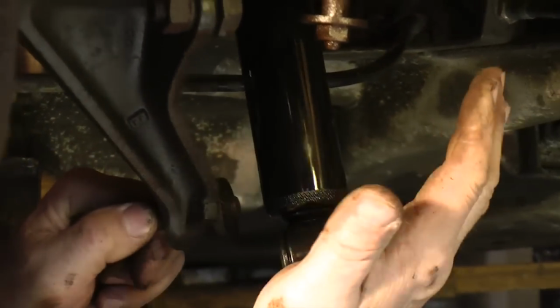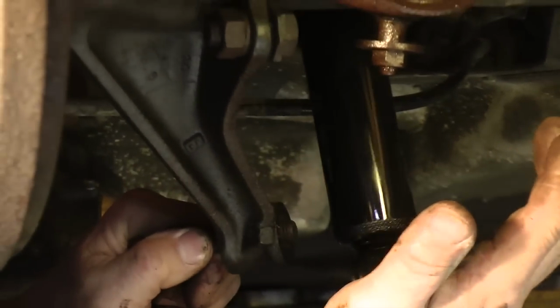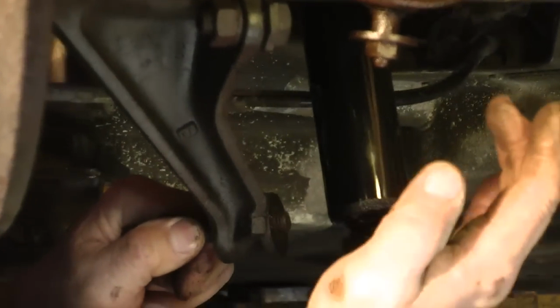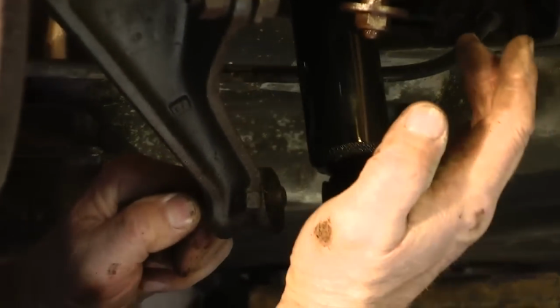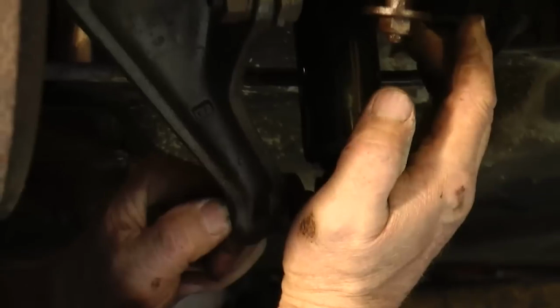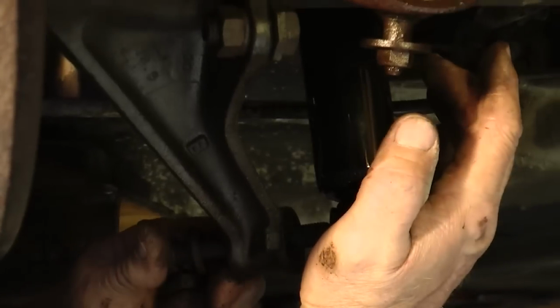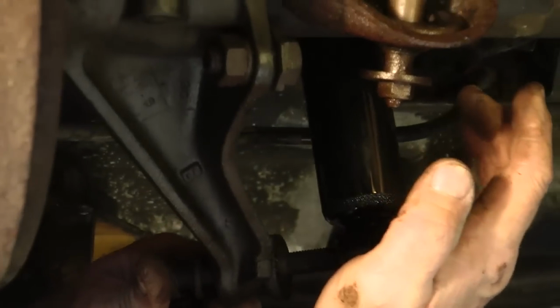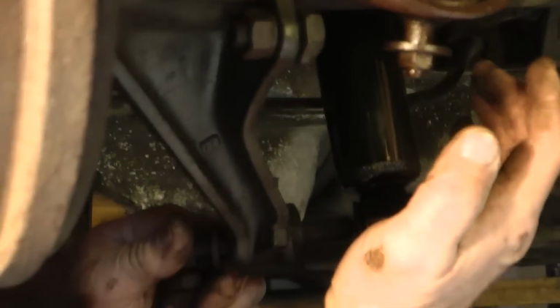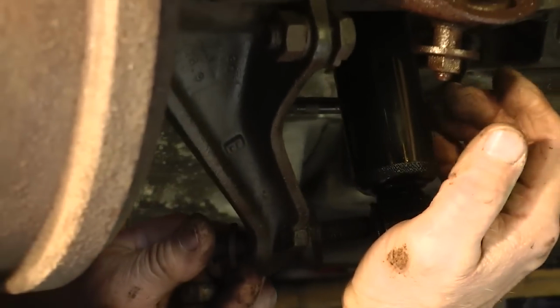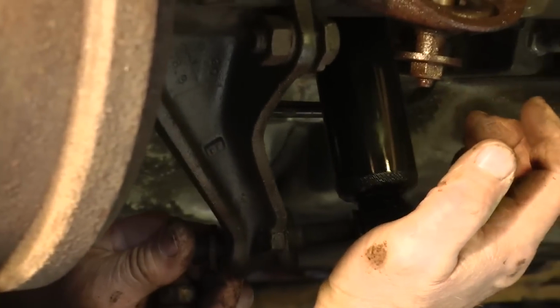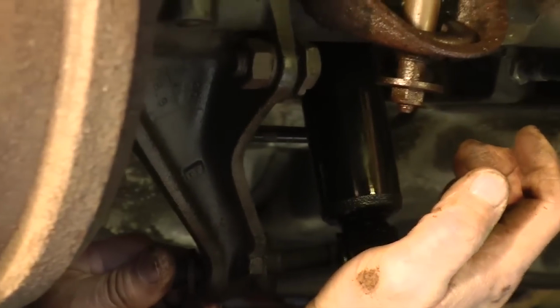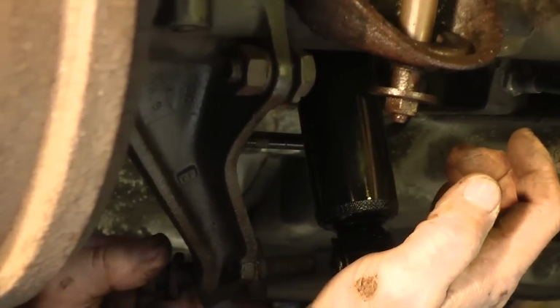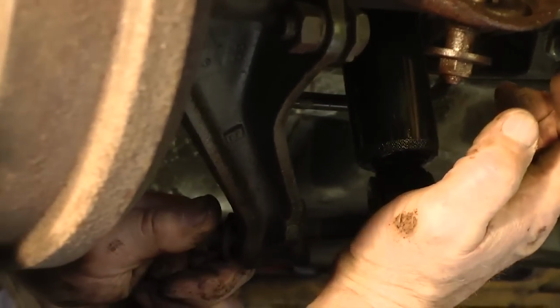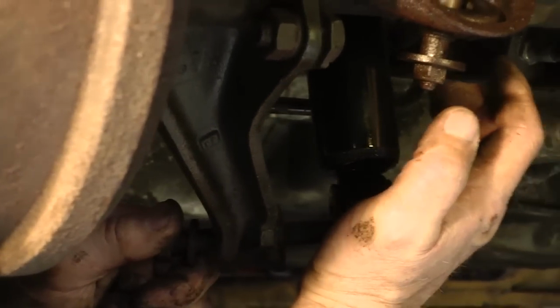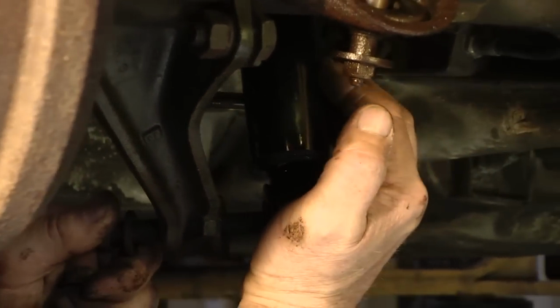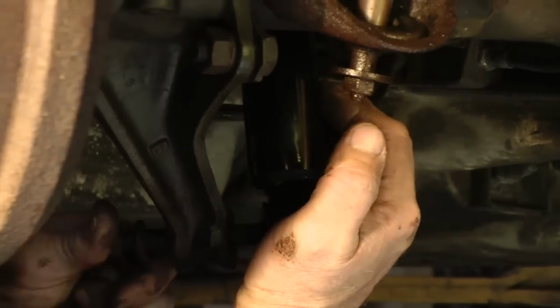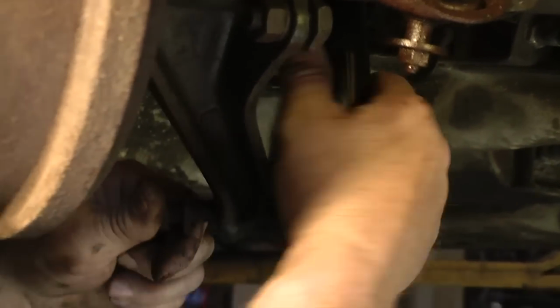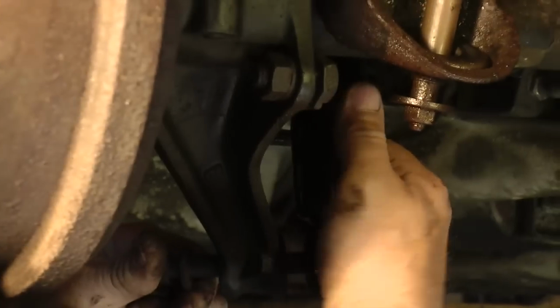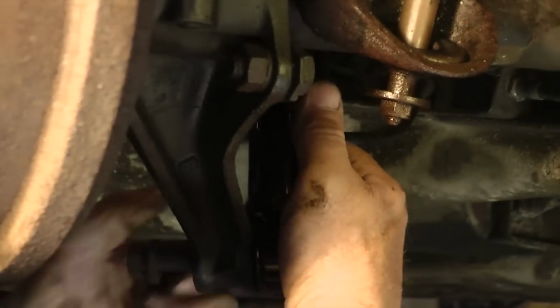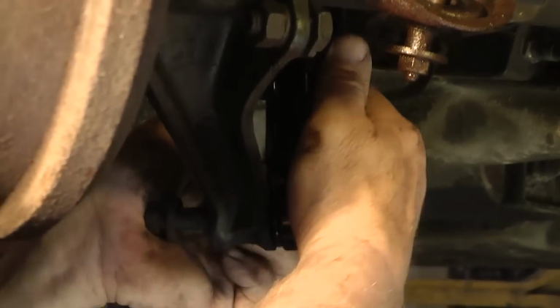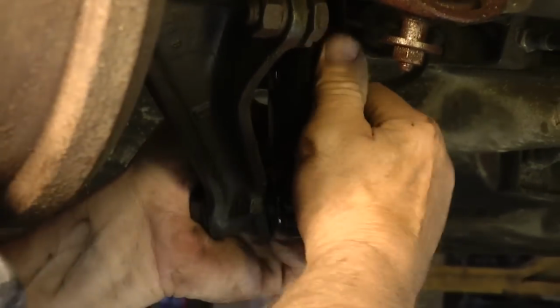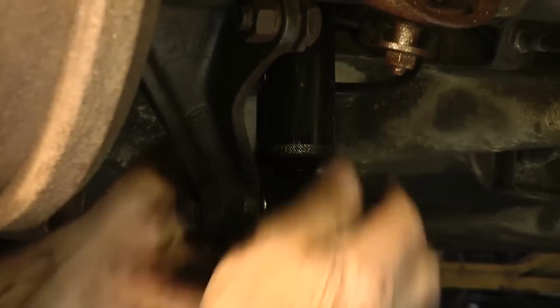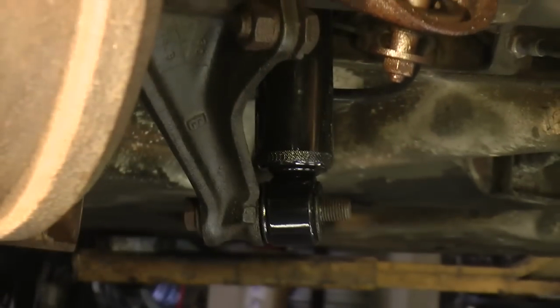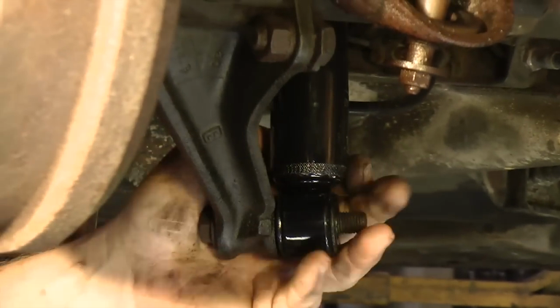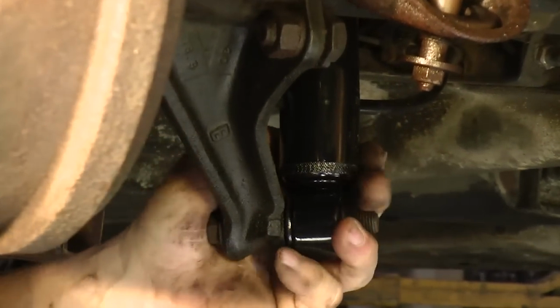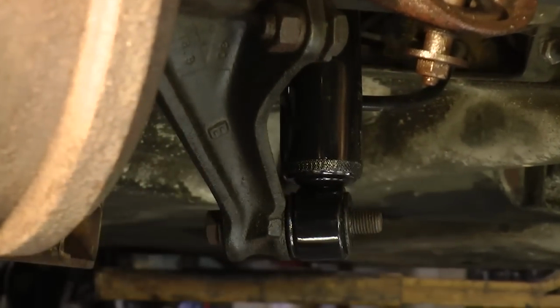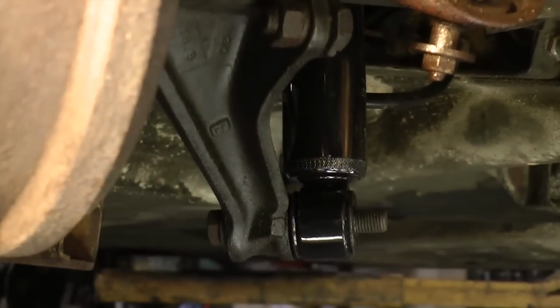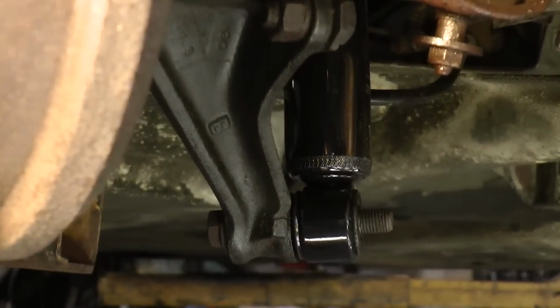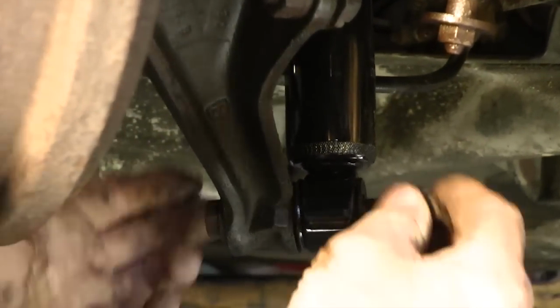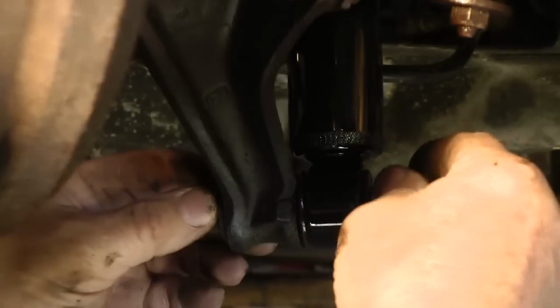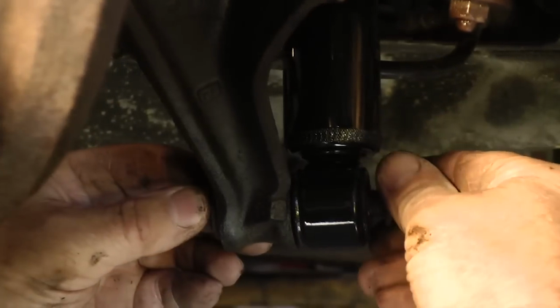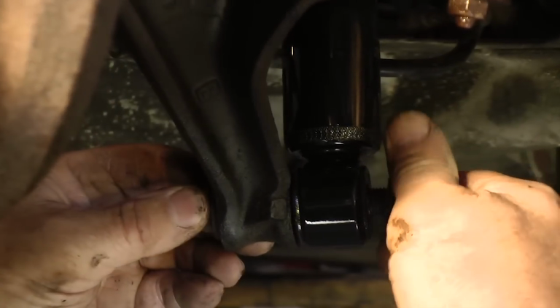You have your bolt — slide it right on through. Just push the shock up by hand. If you're having trouble doing it by hand, you can get a jack and jack up the shock a little bit to compress it, but you should be okay.